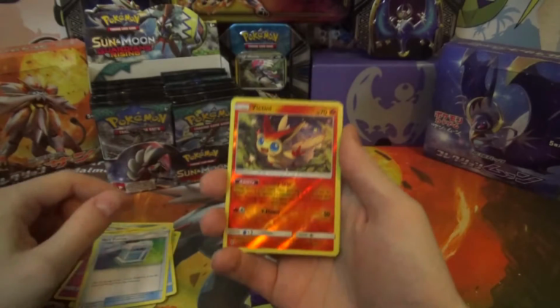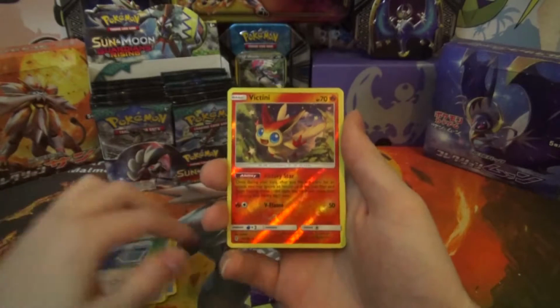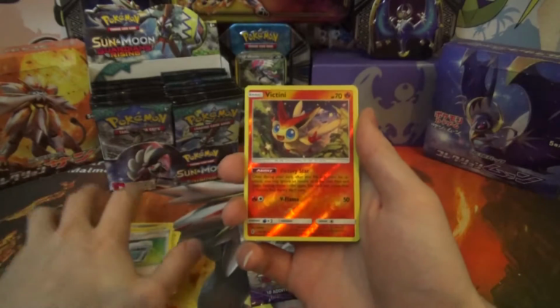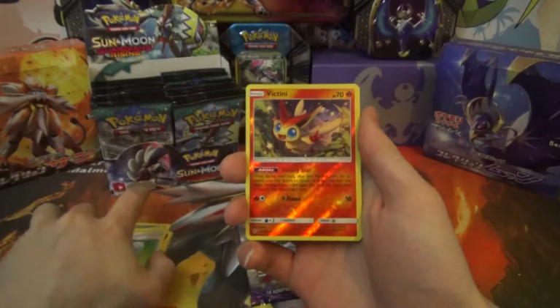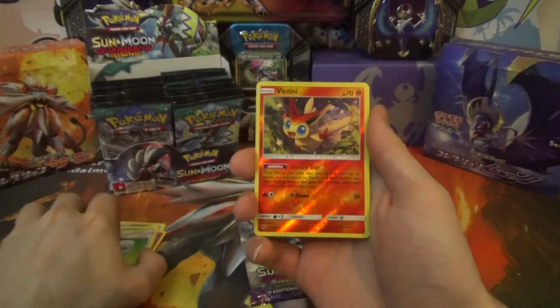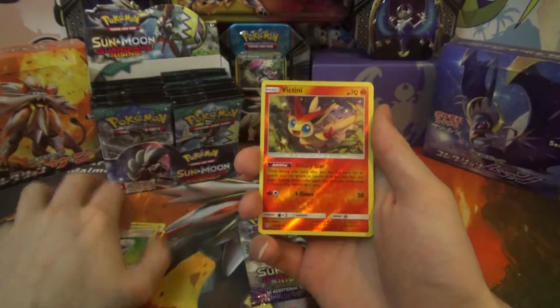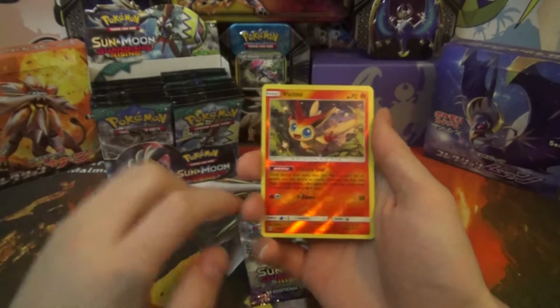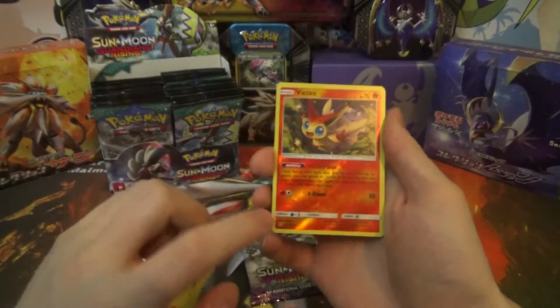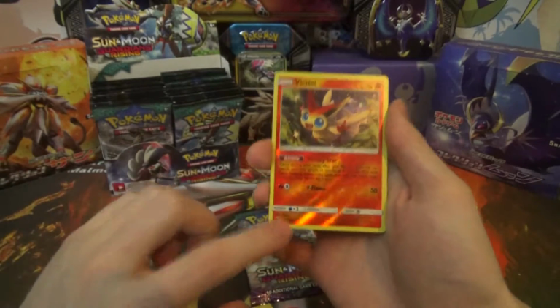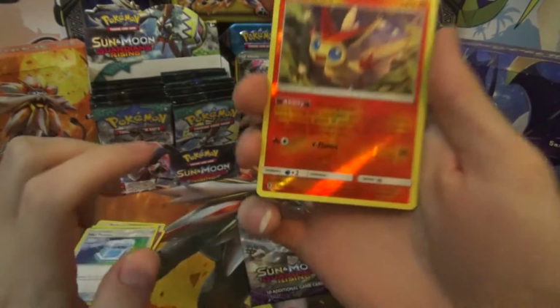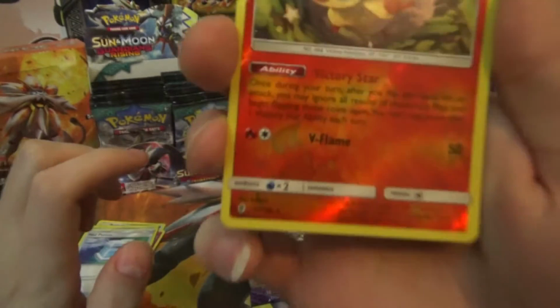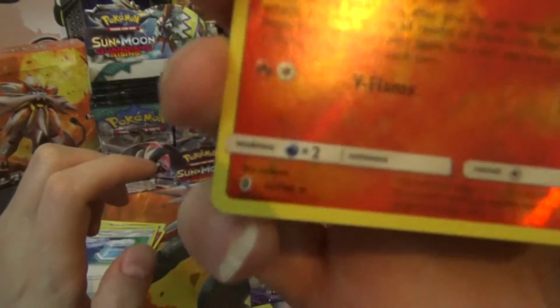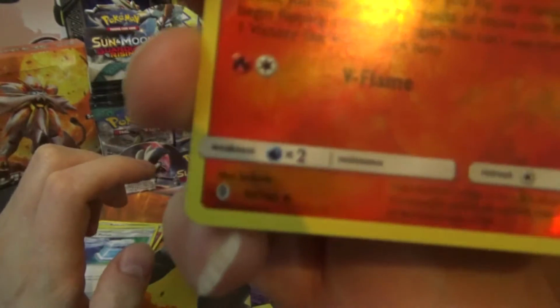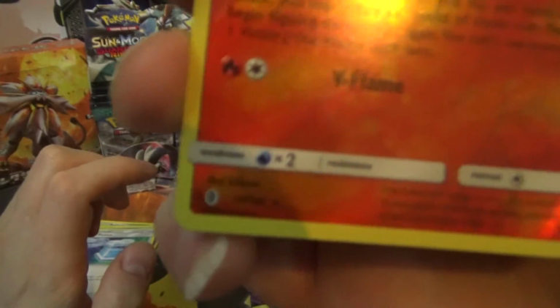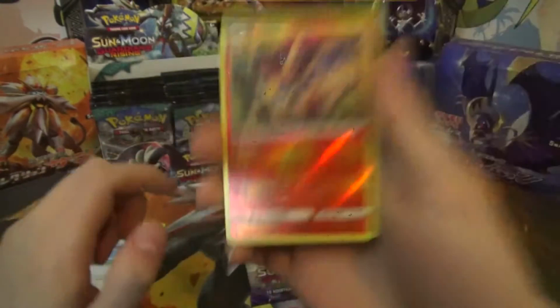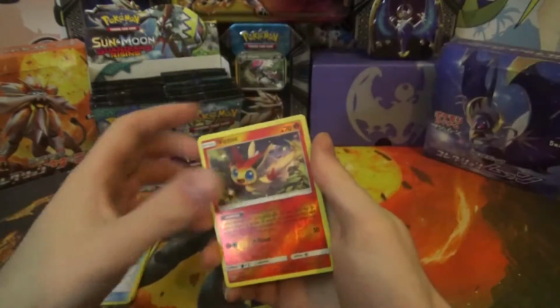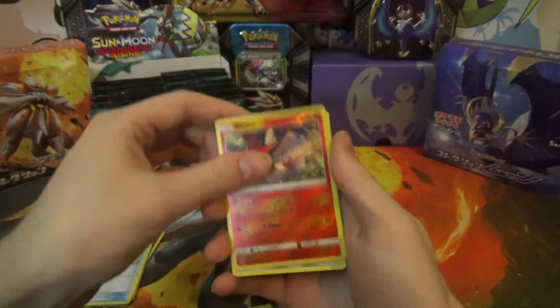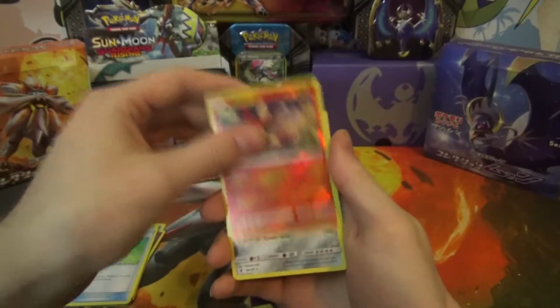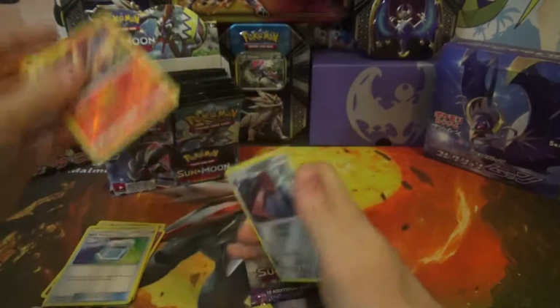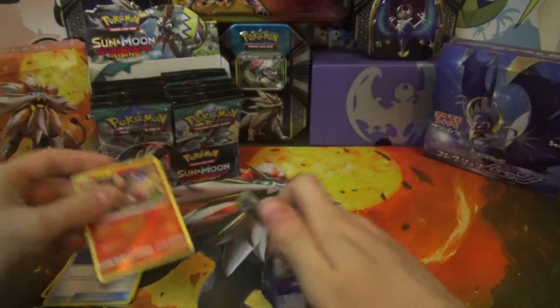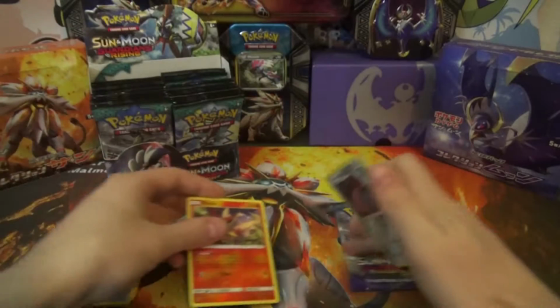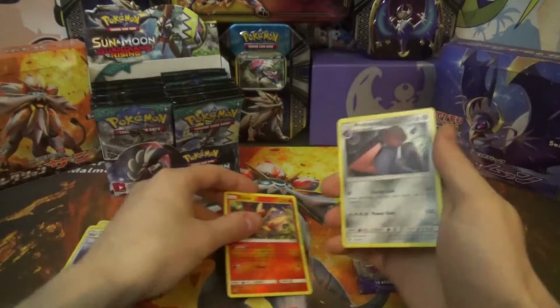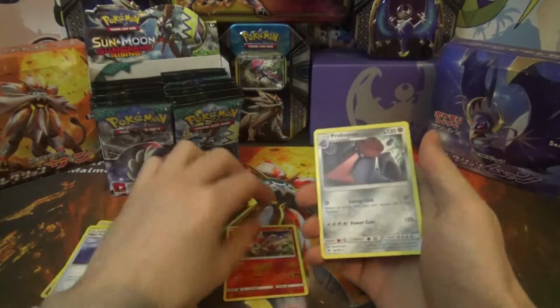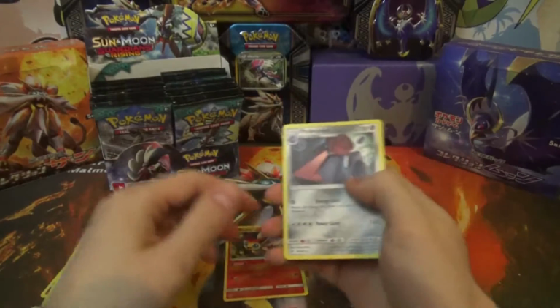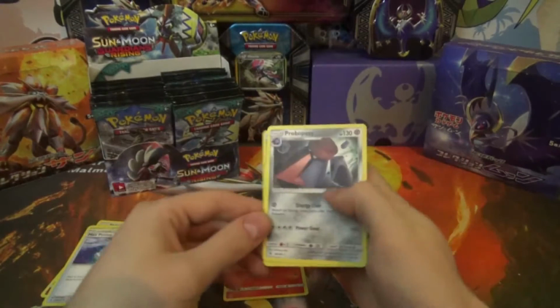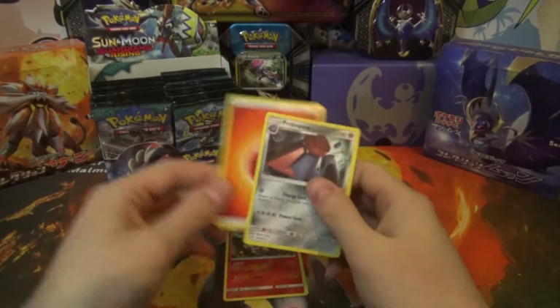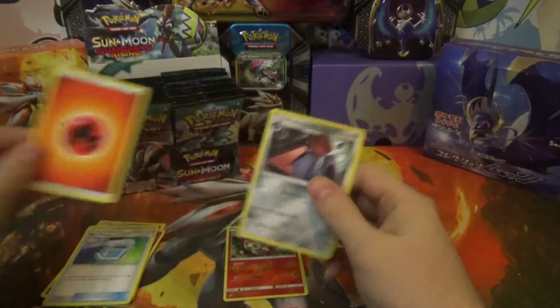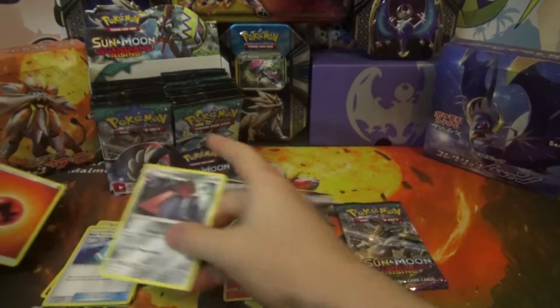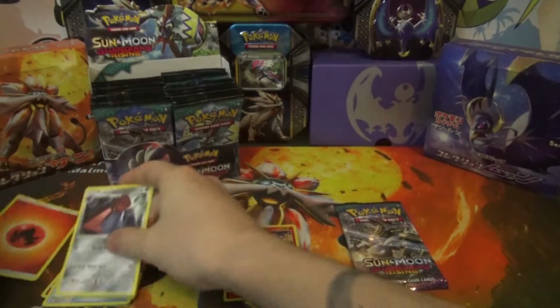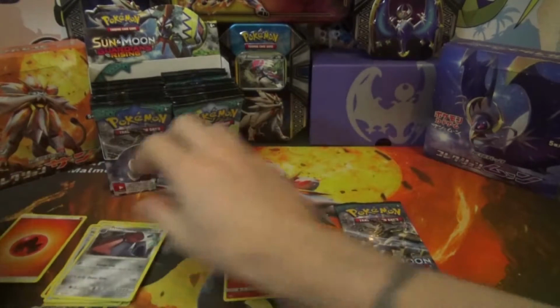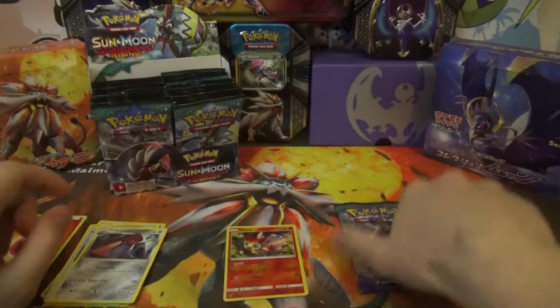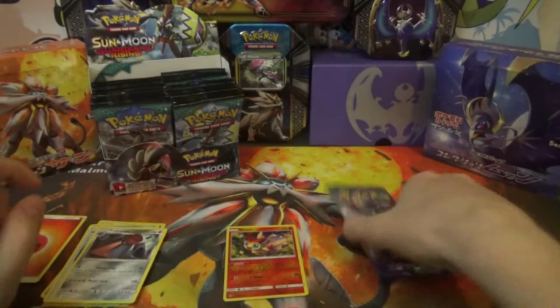Victini is a reverse and it's also a rare — so reverse rare — and a Probopass.